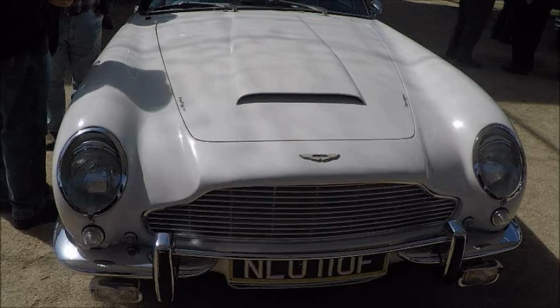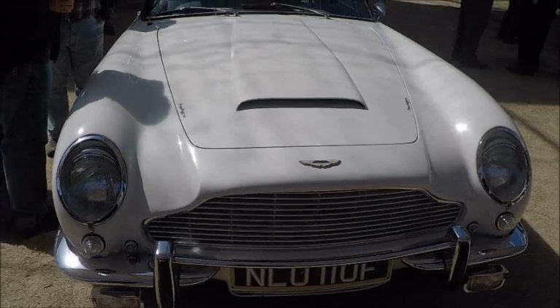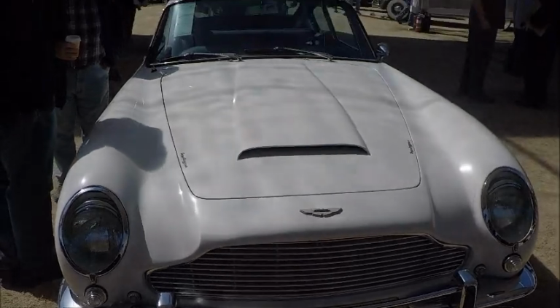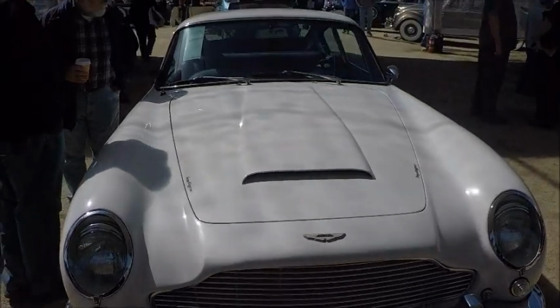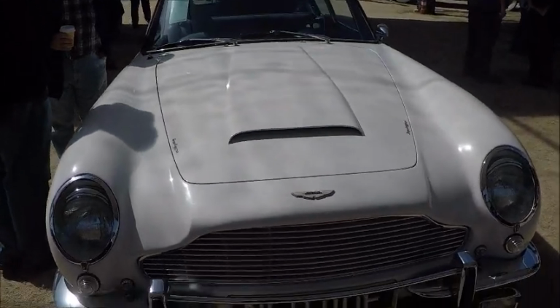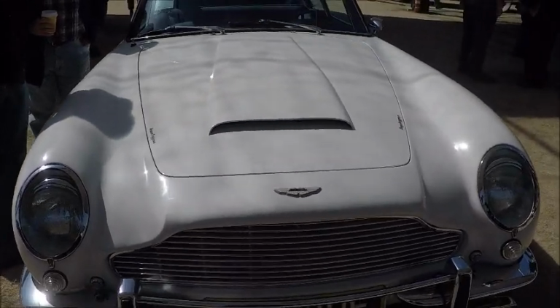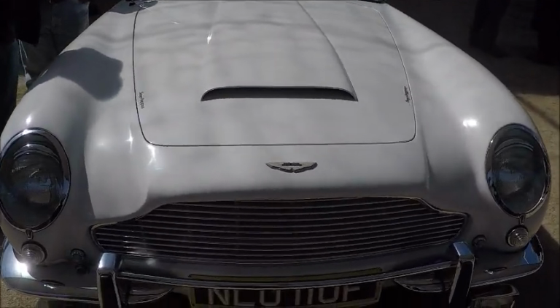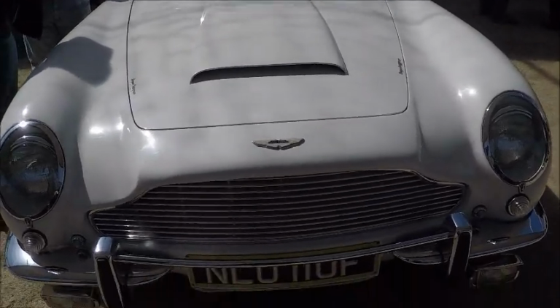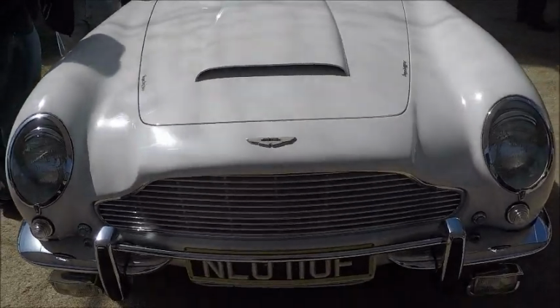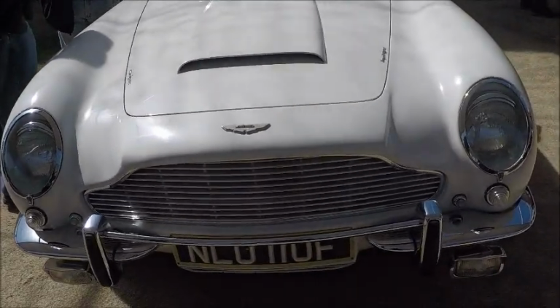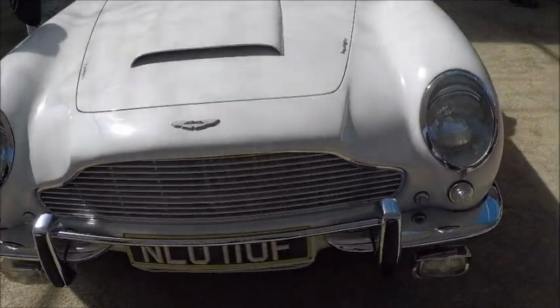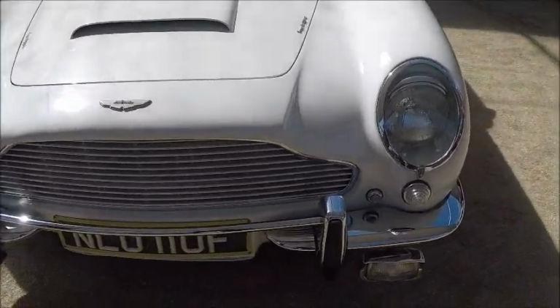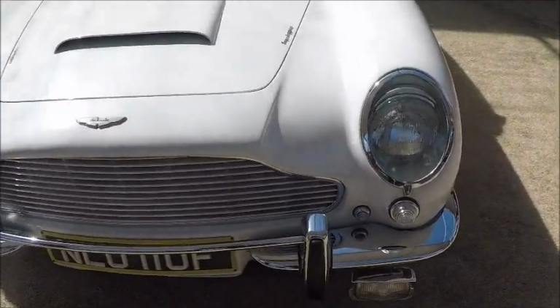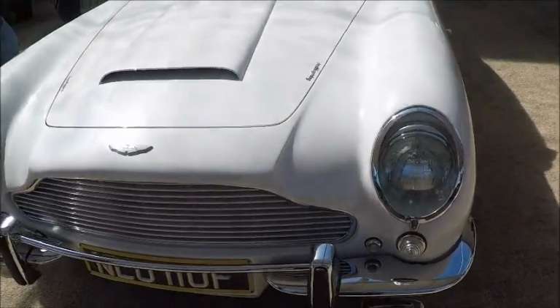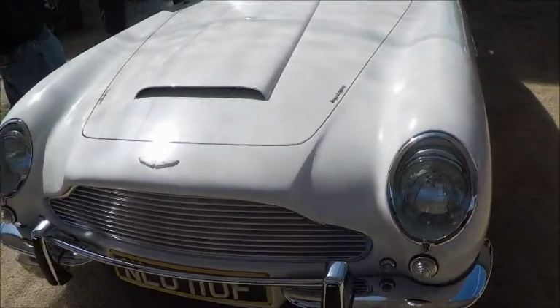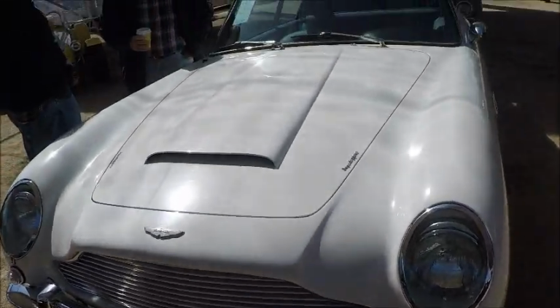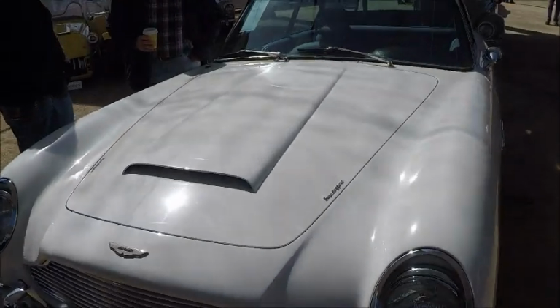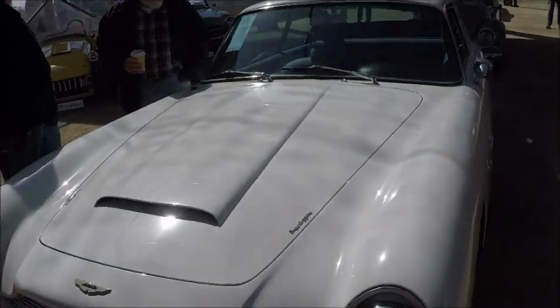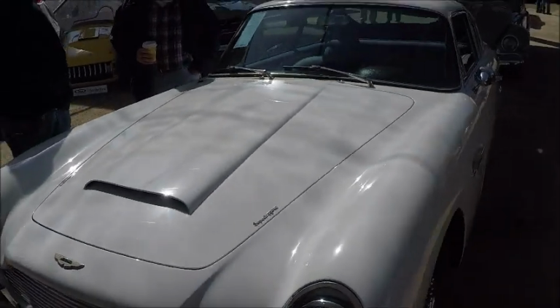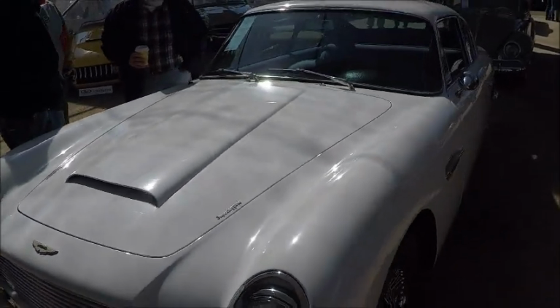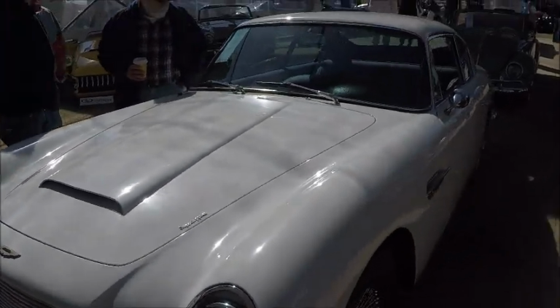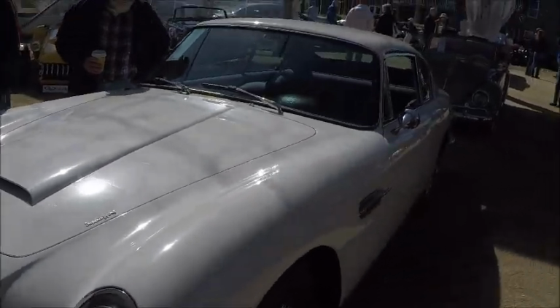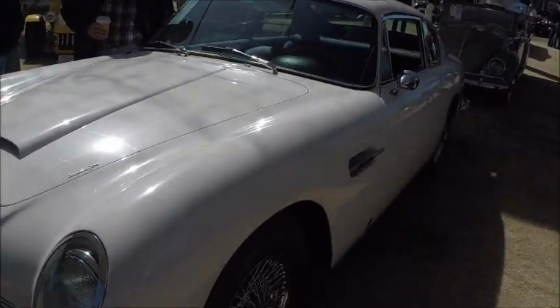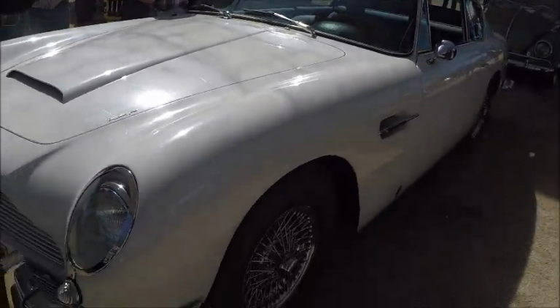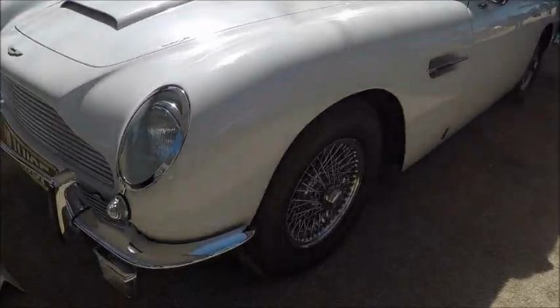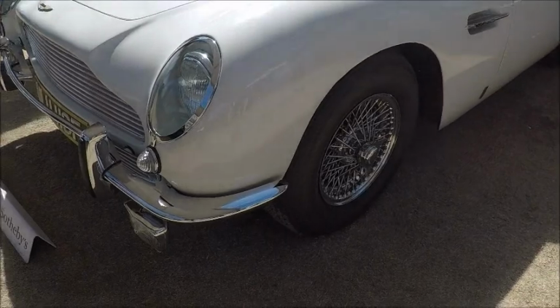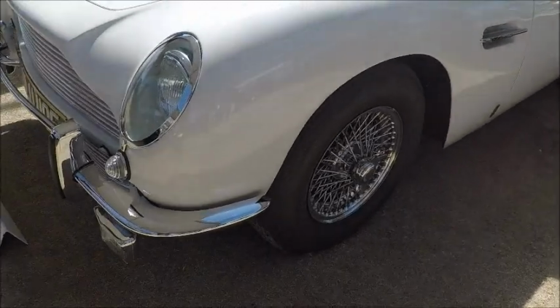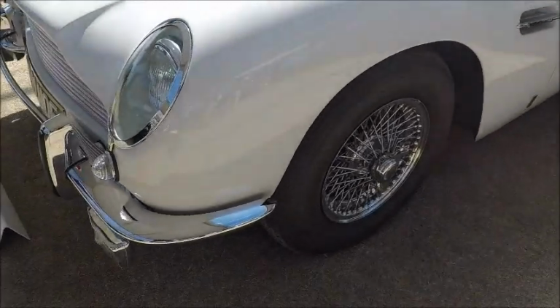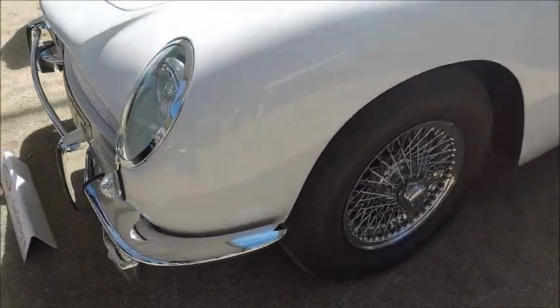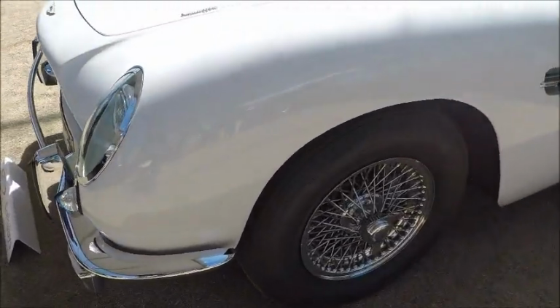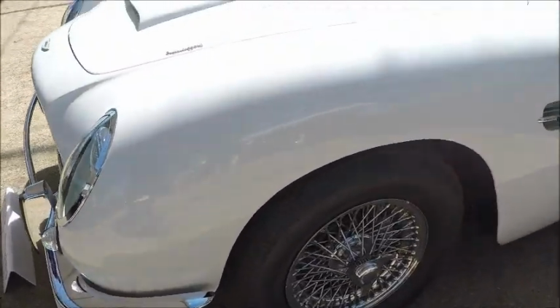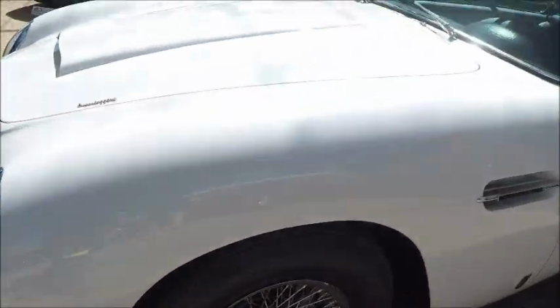This is an auction car at Amelia Island. It's a 1967 Aston Martin Vantage — the coupe, in a beautiful white color.